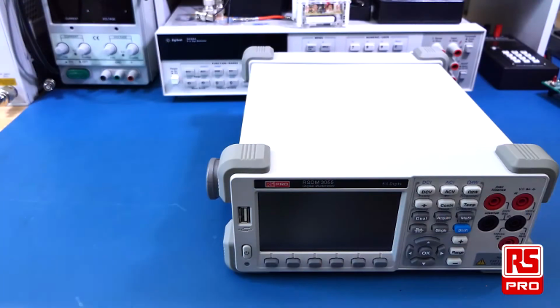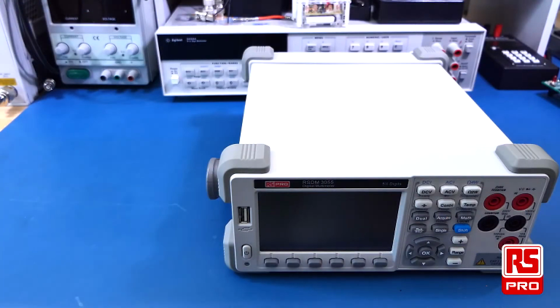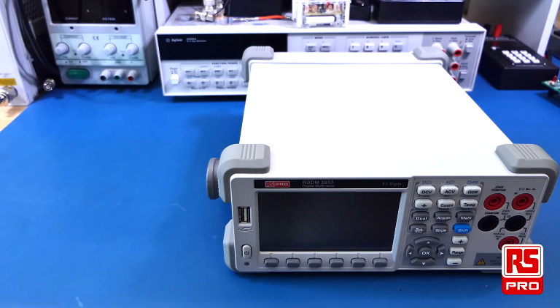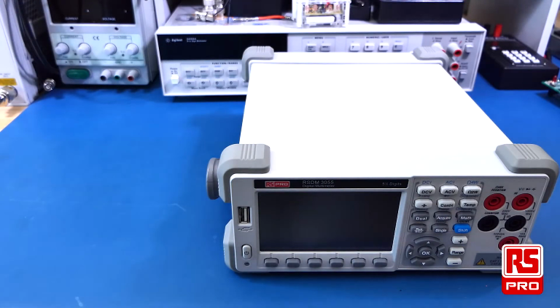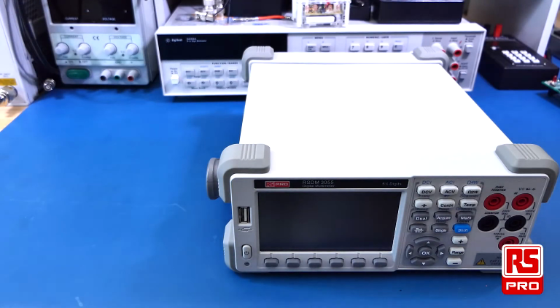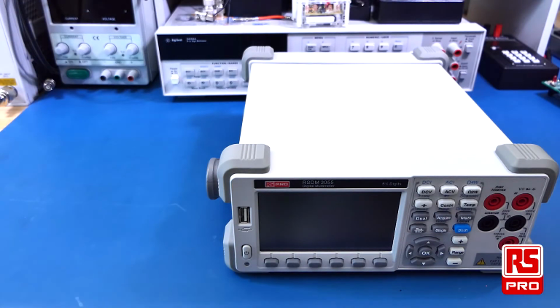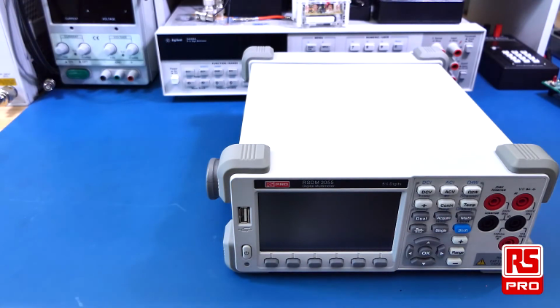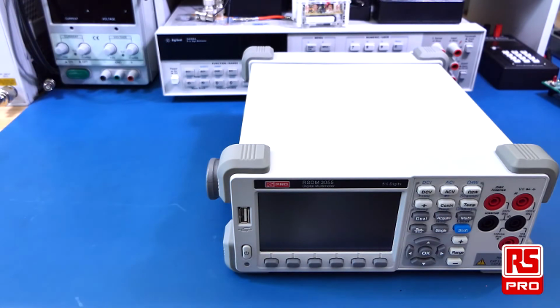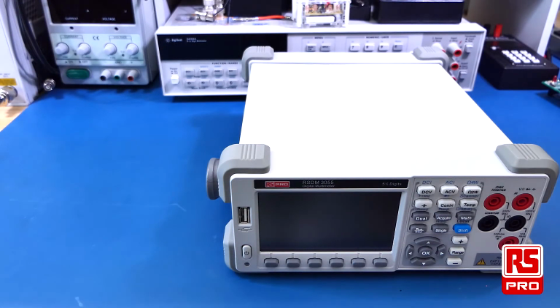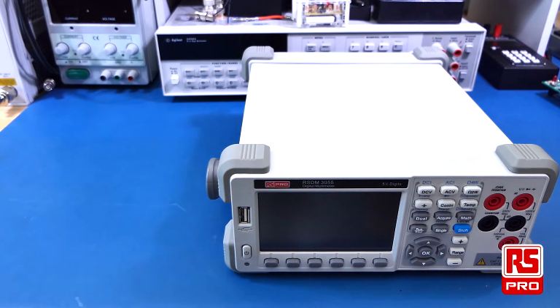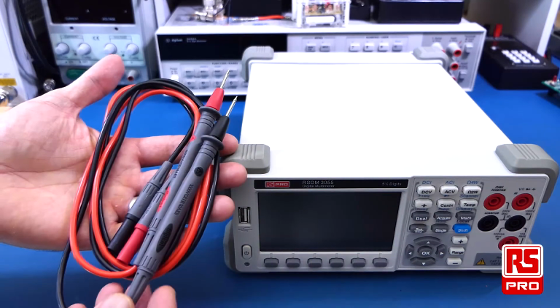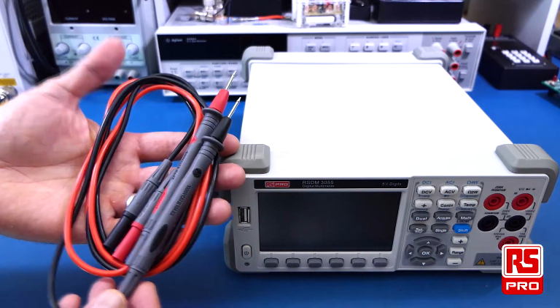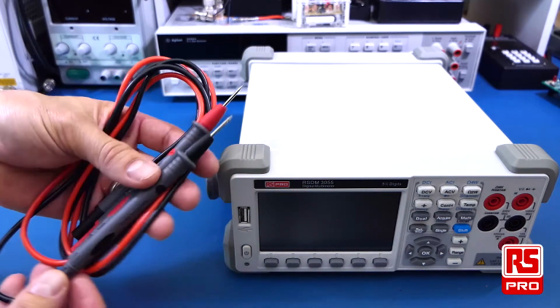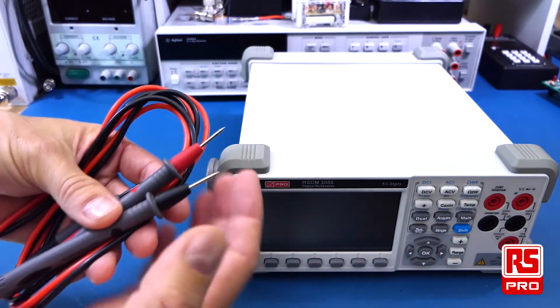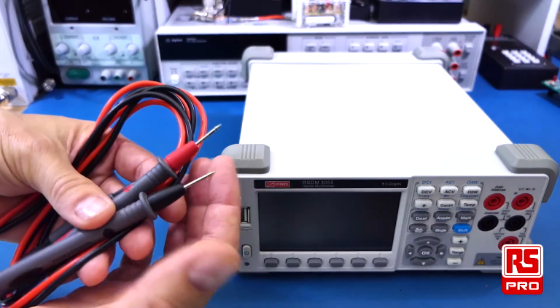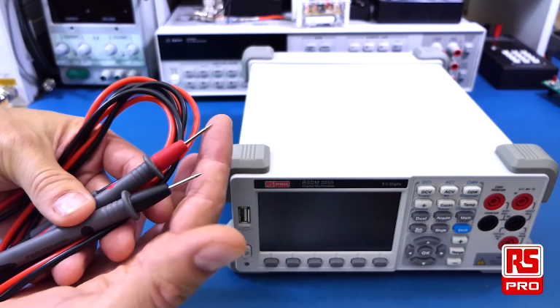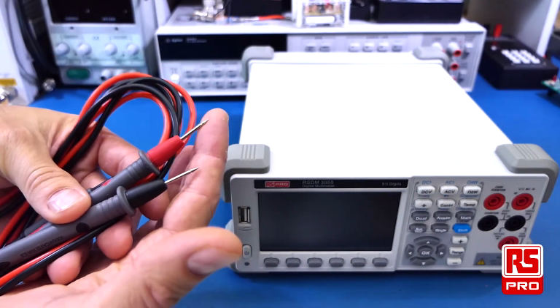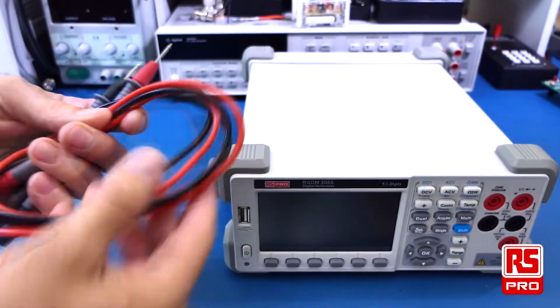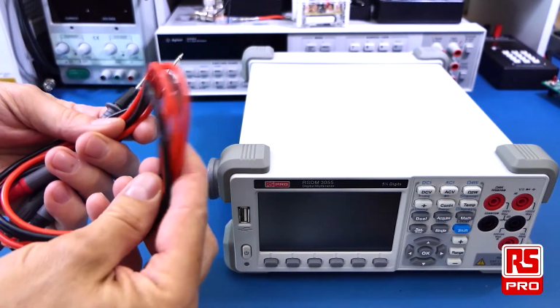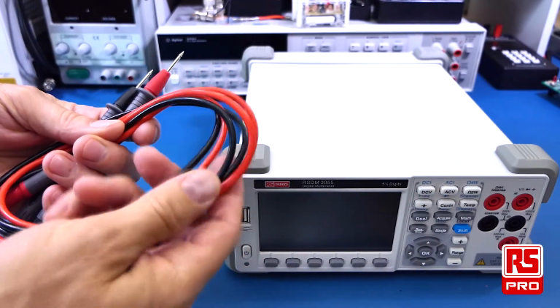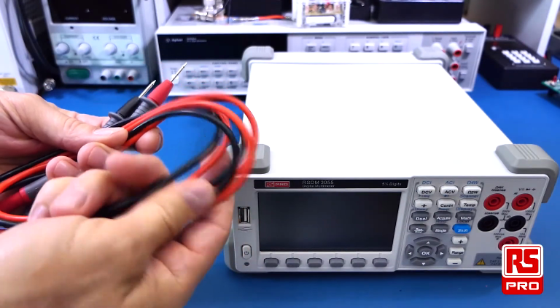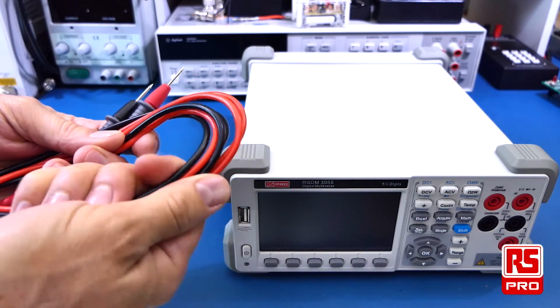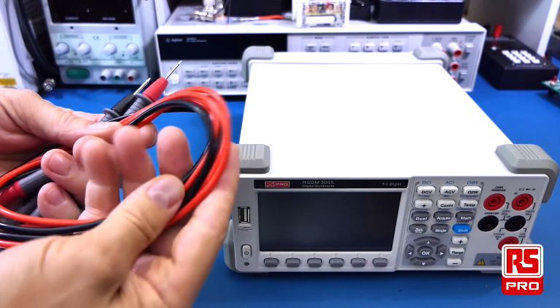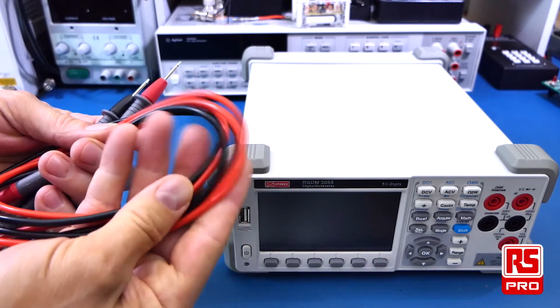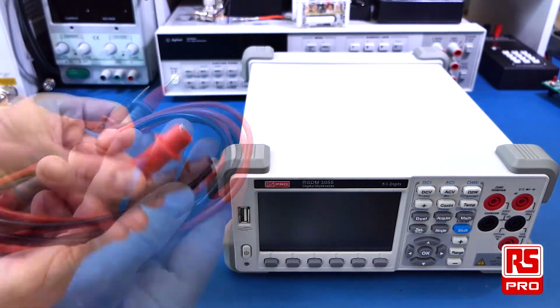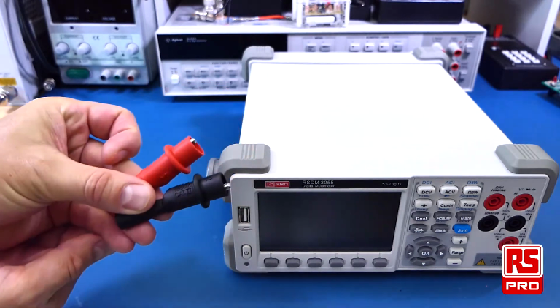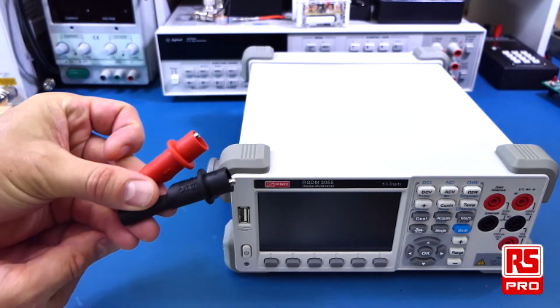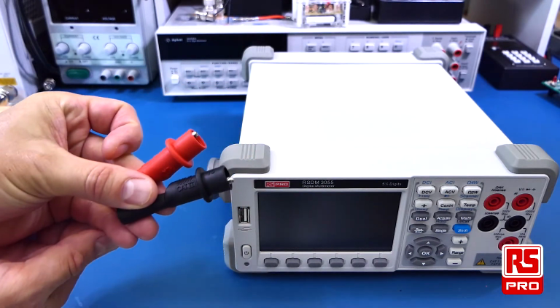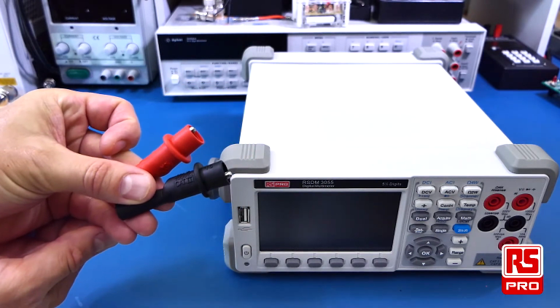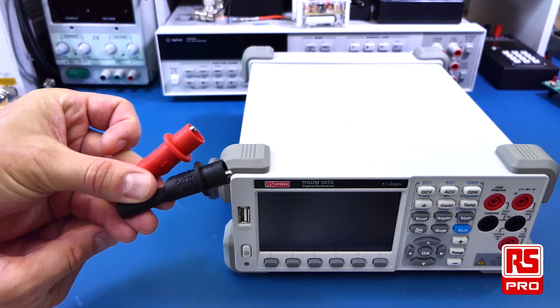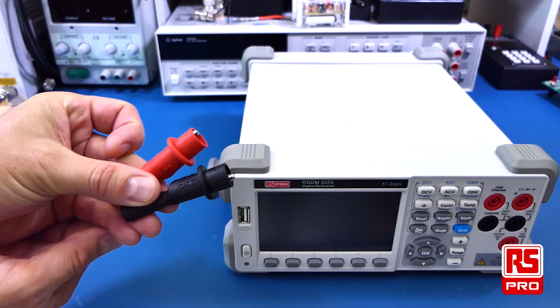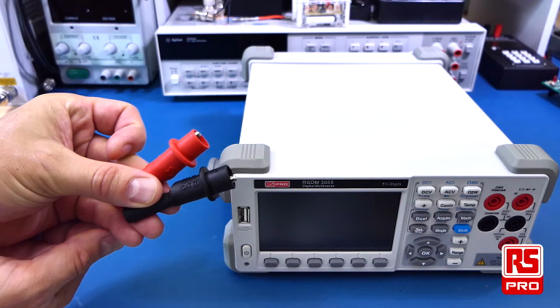The RS-PRO RSDM3055 comes with the following accessories: a set of test leads with nice sharp test probes. The leads themselves are made out of nice flexible silicone material. There are also a set of crocodile clips for clipping onto wires or switches.